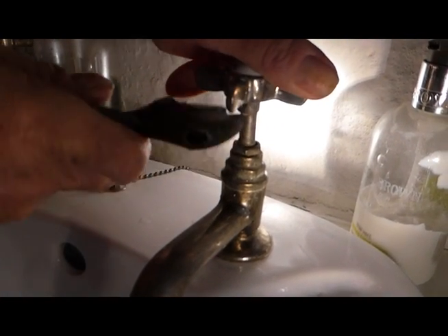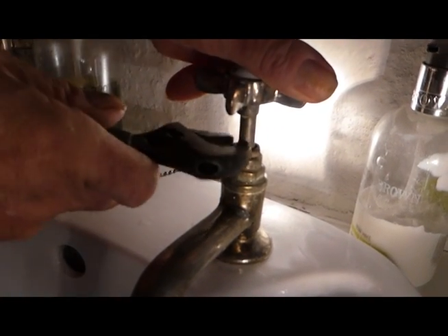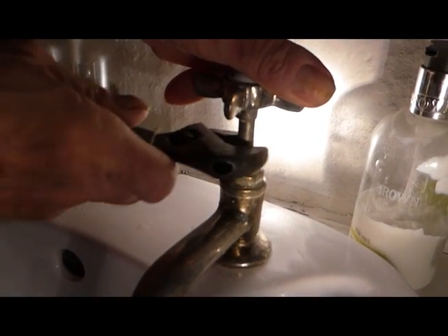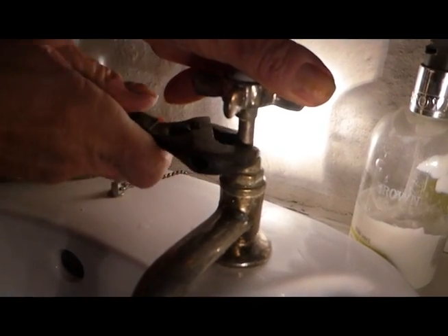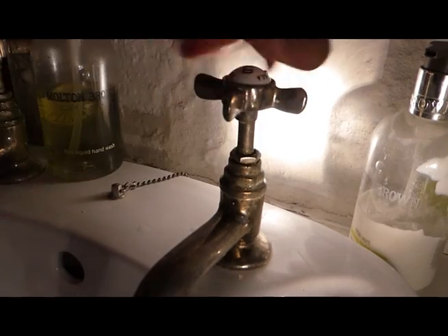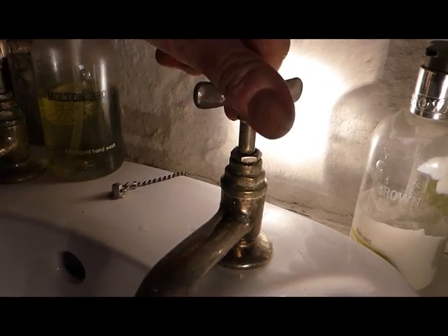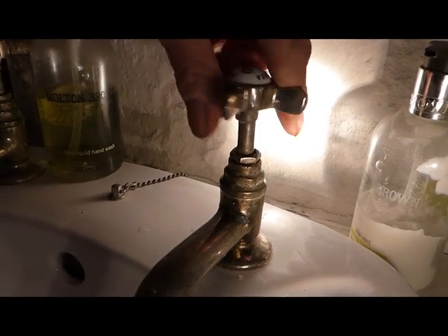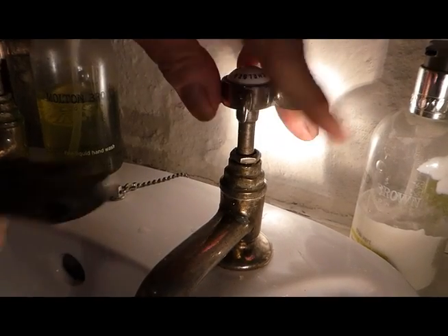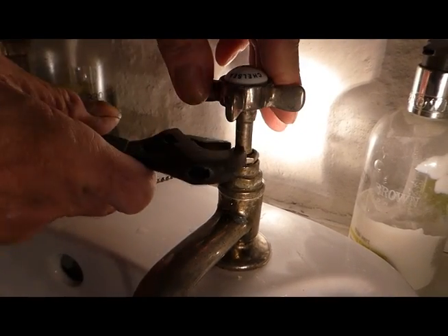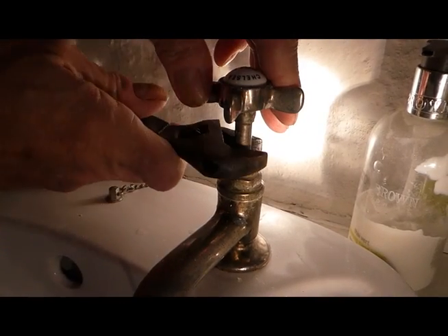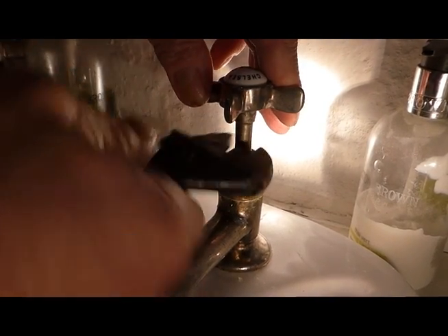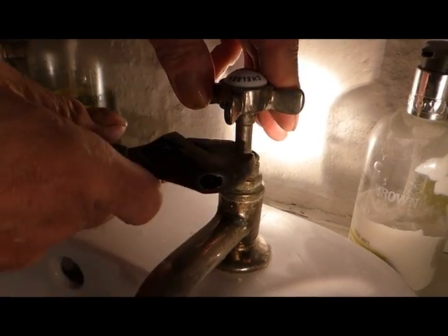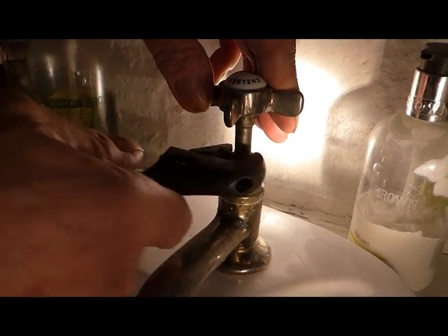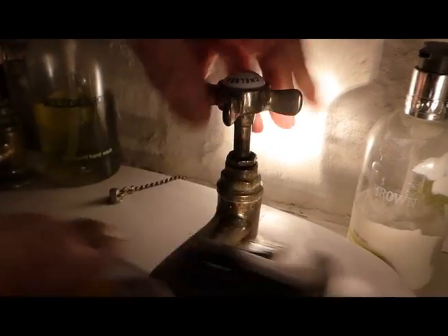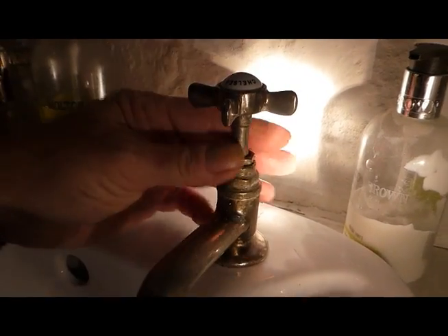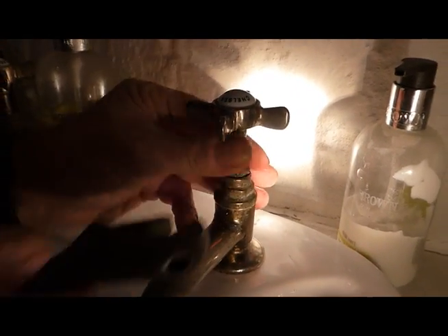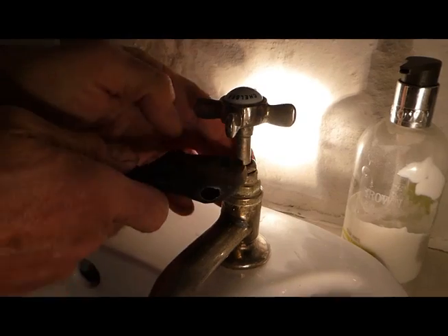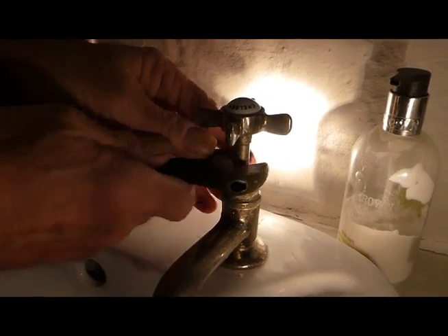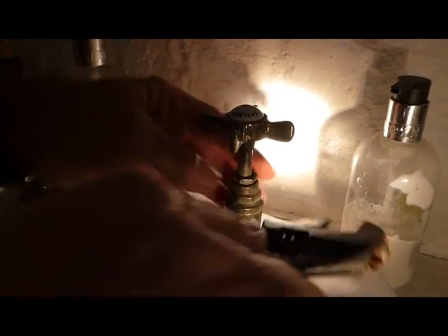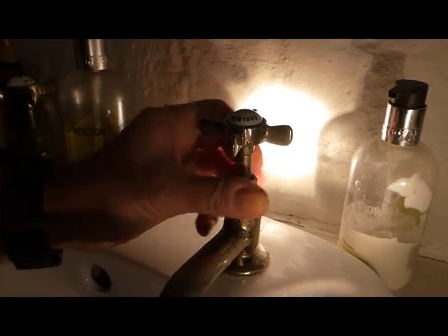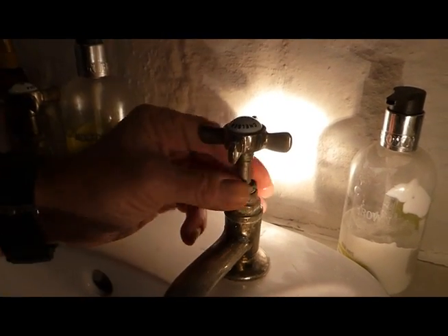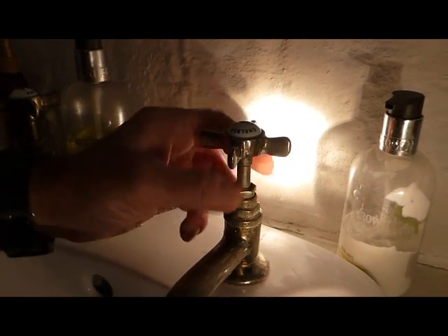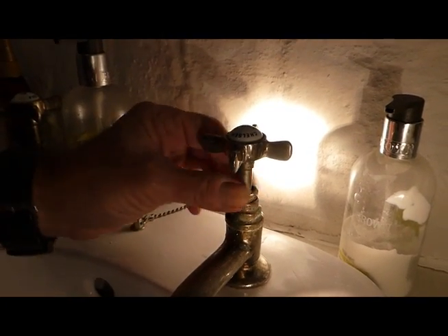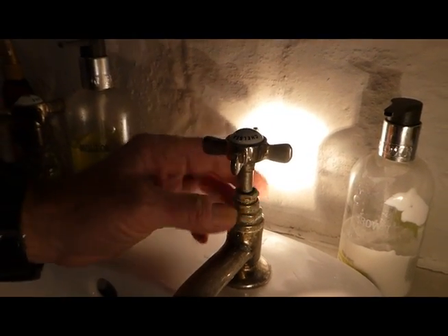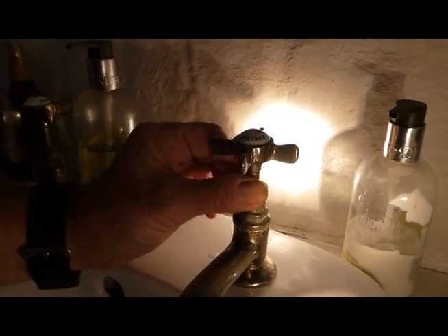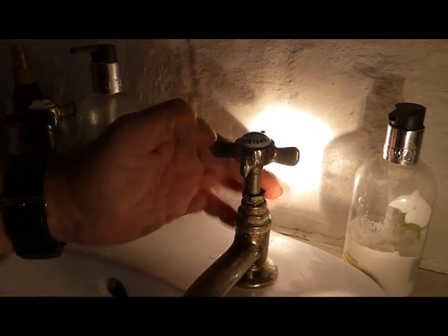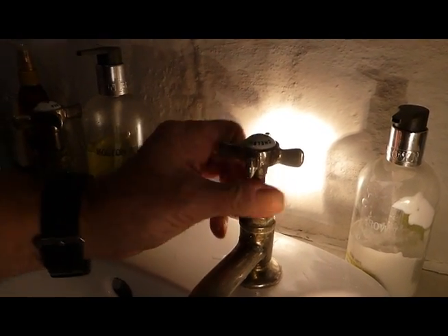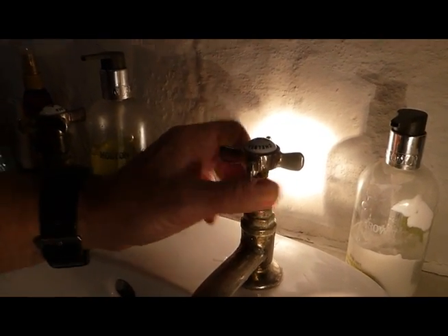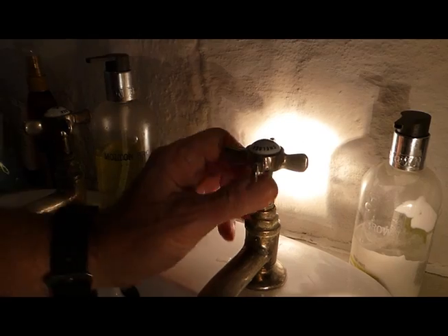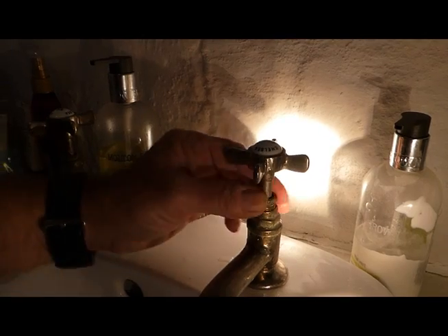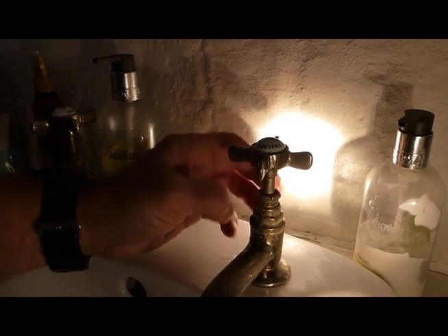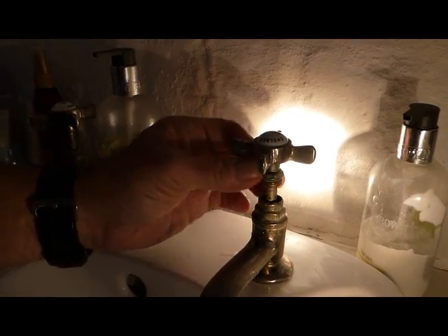Which often does work — just tighten it and it stops. But probably the best bet is to undo it and just repack it, either with a bit of PTFE tape or some plumber's hemp — either will do. I'll show you how to do it; just undo that nut.